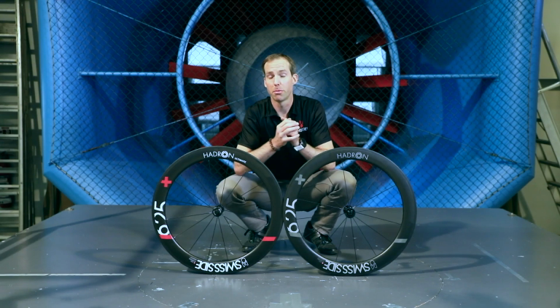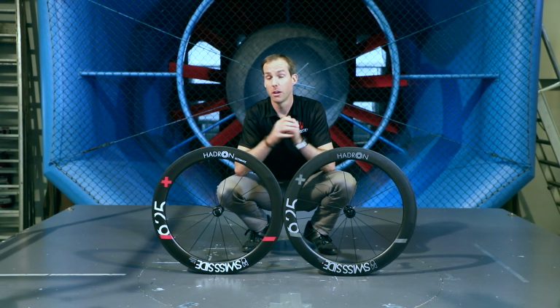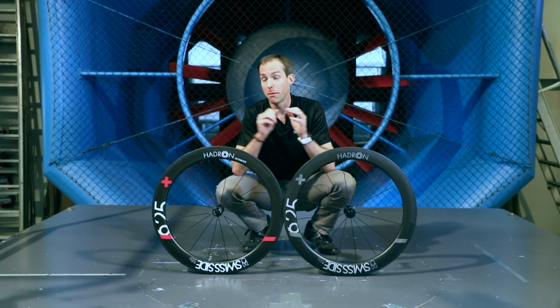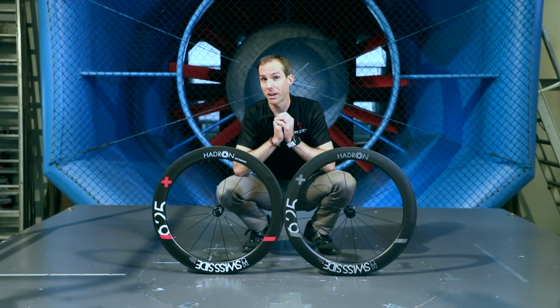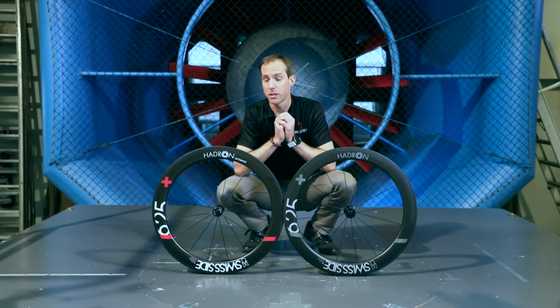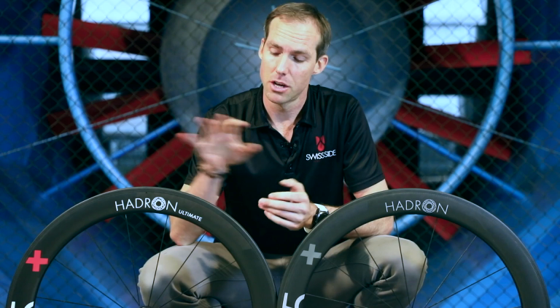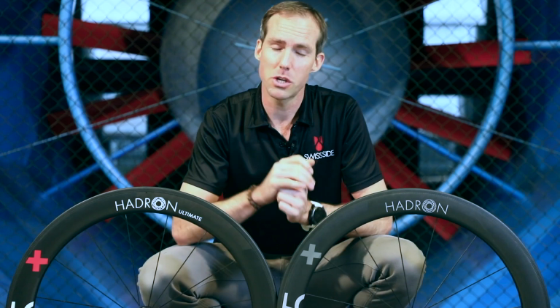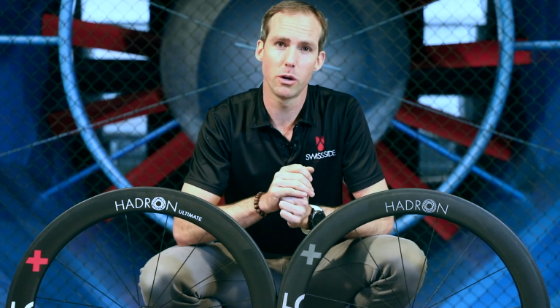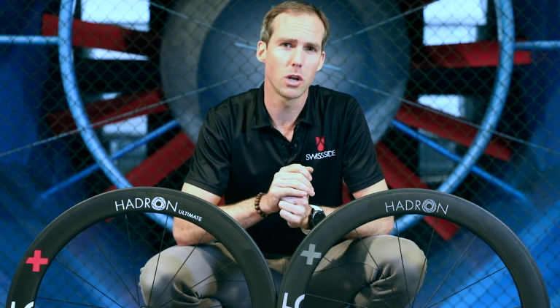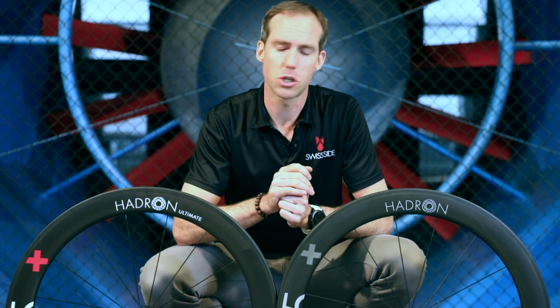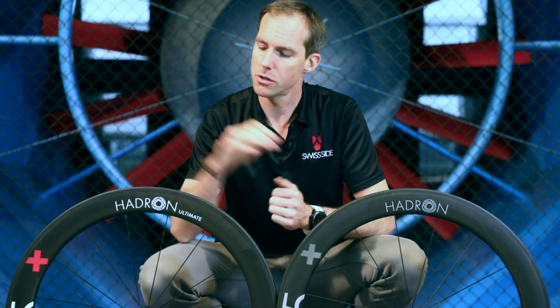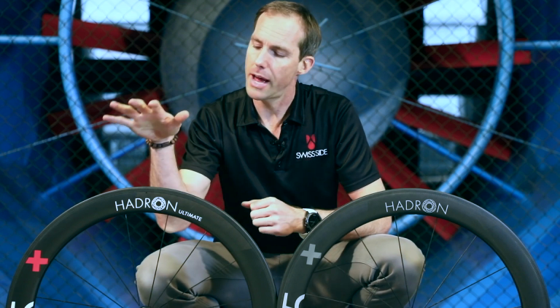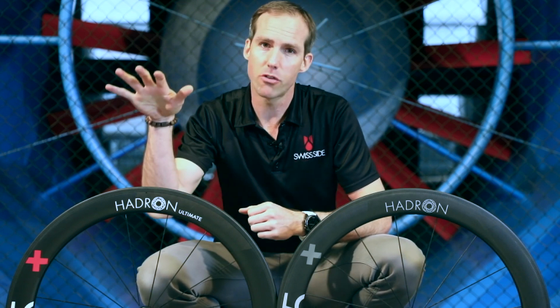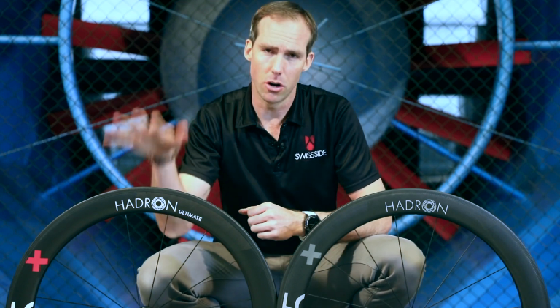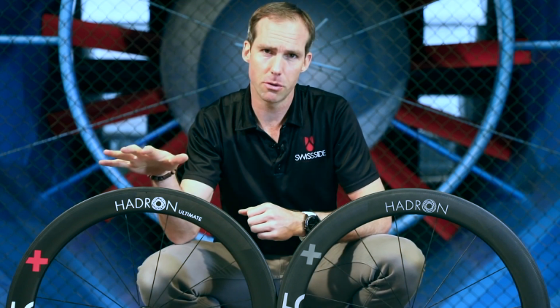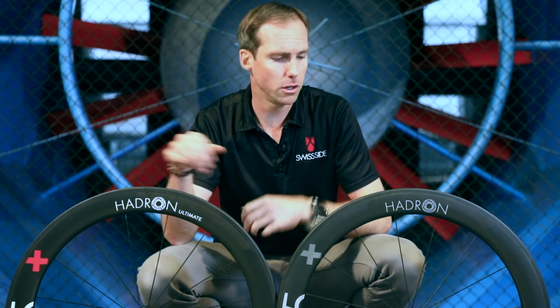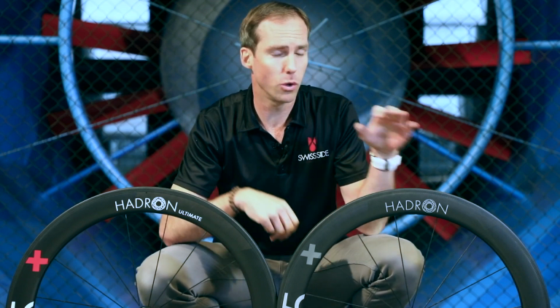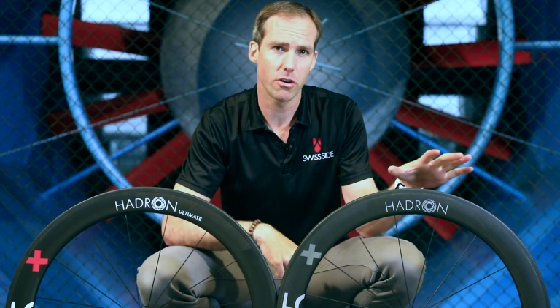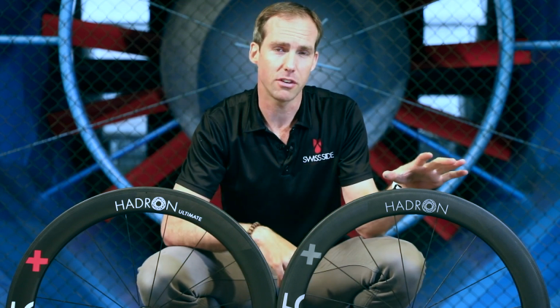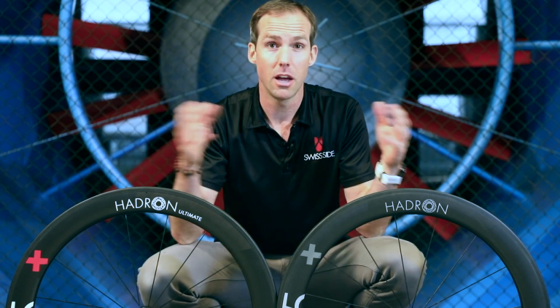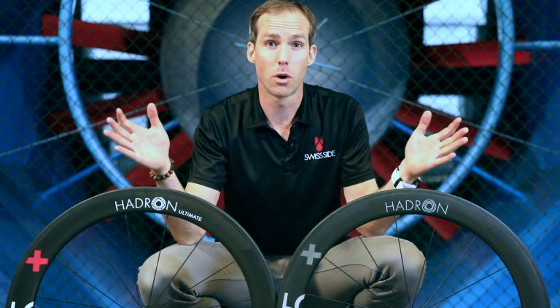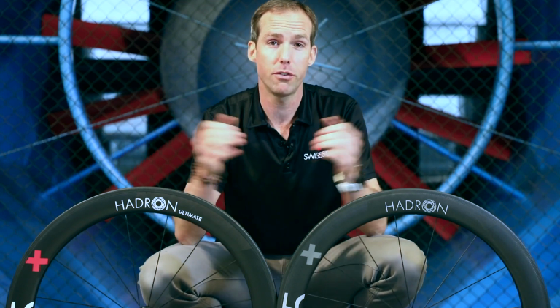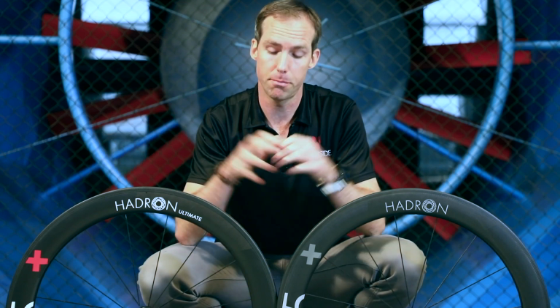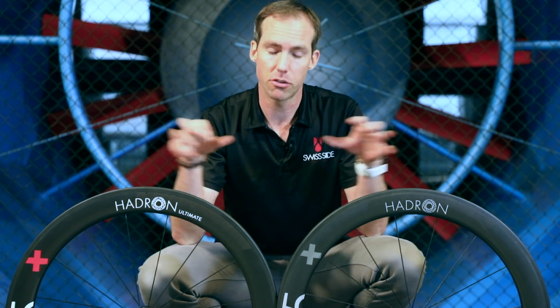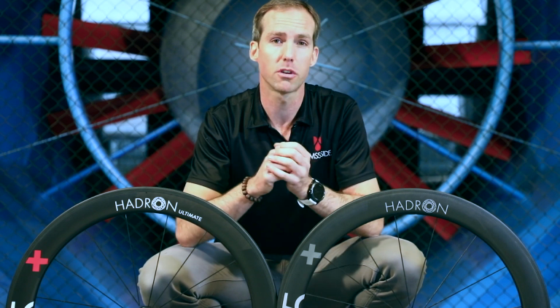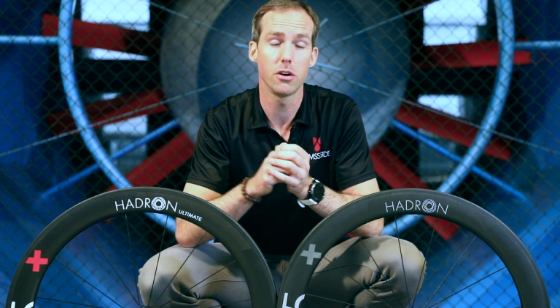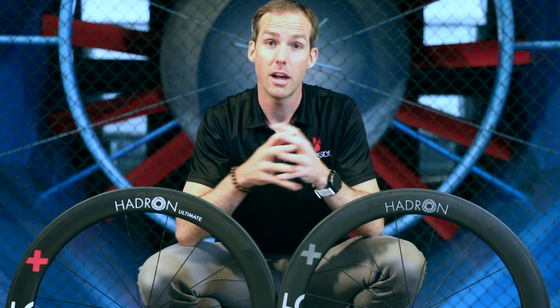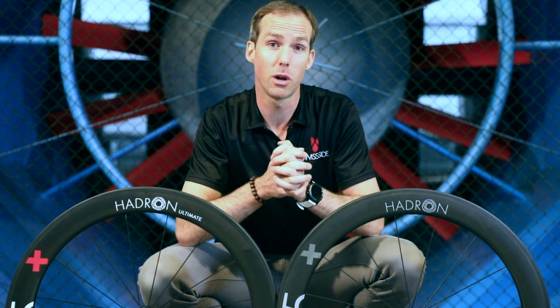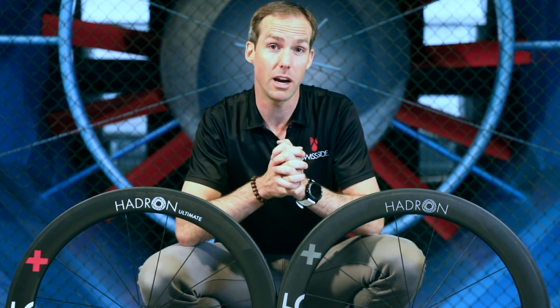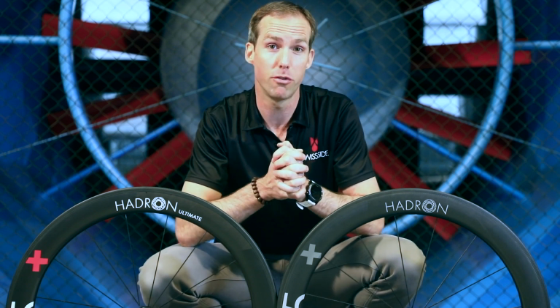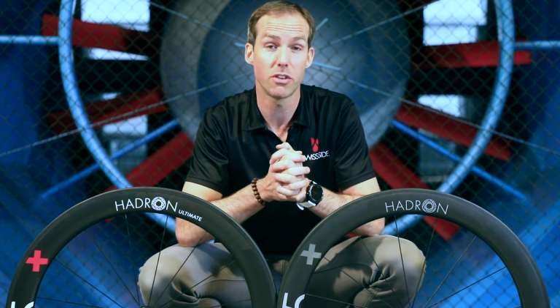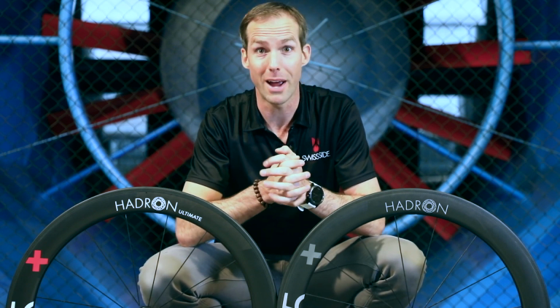Aerotip product choice: which wheel would you like to choose? Our Hadron Ultimate wheel or the Hadron Classic? And what are the differences both in terms of components as well as aero performance and weight?